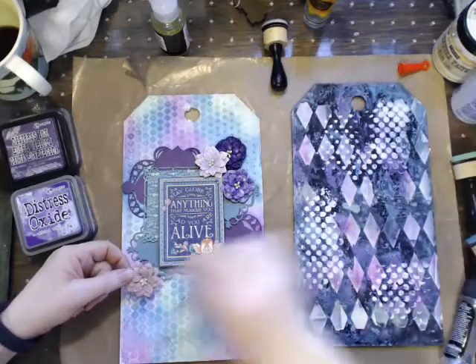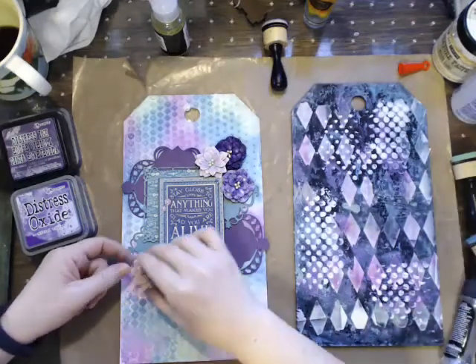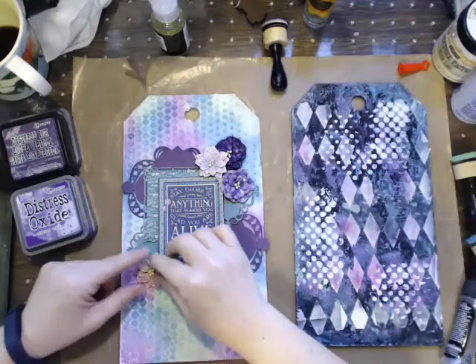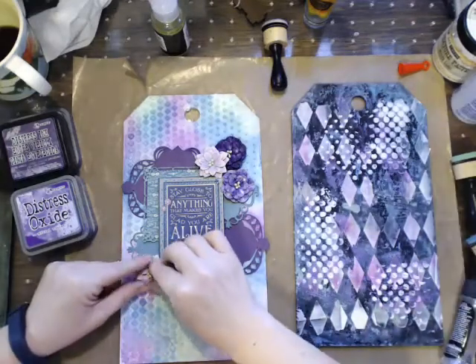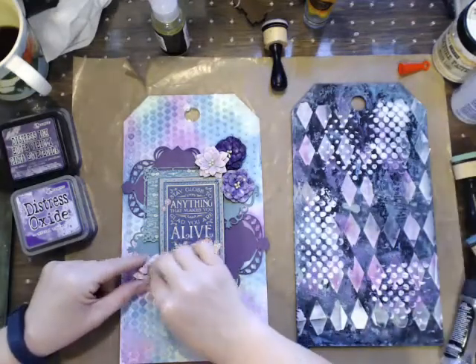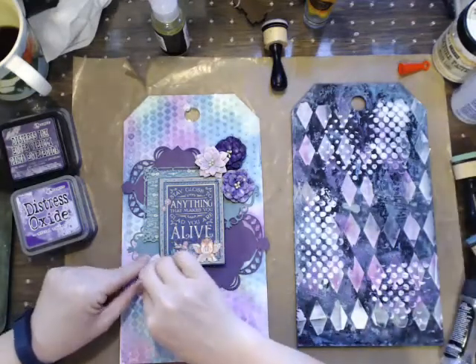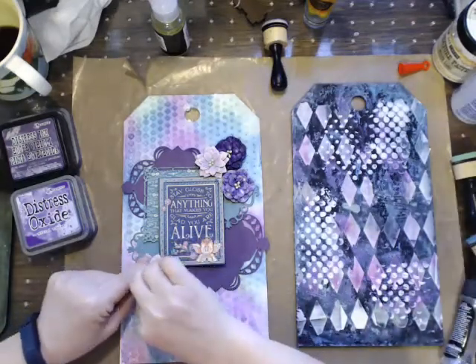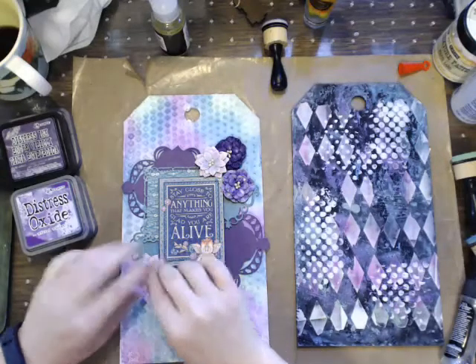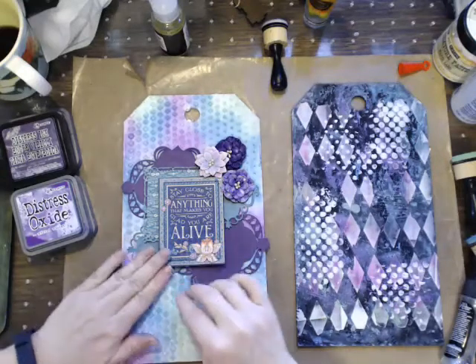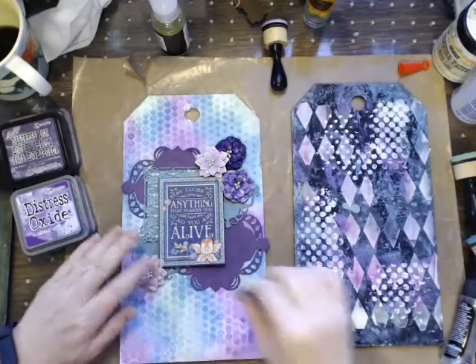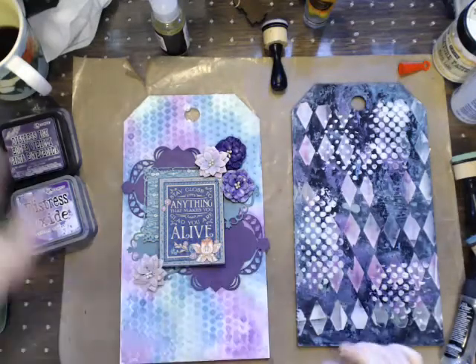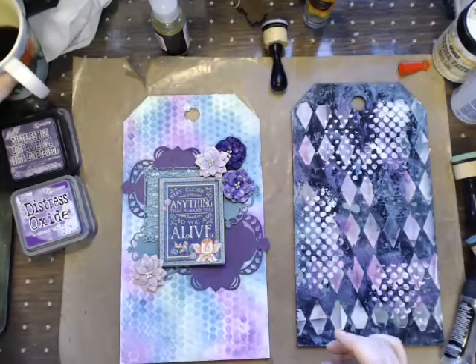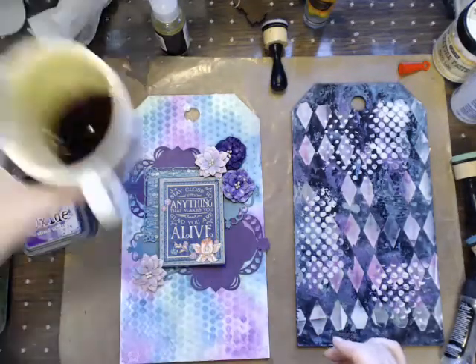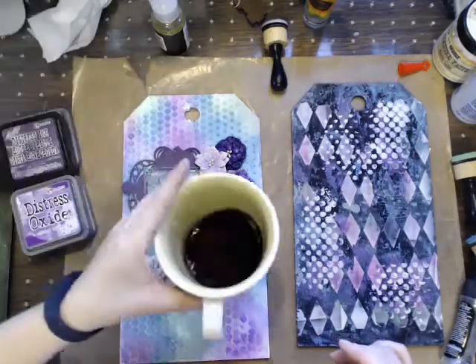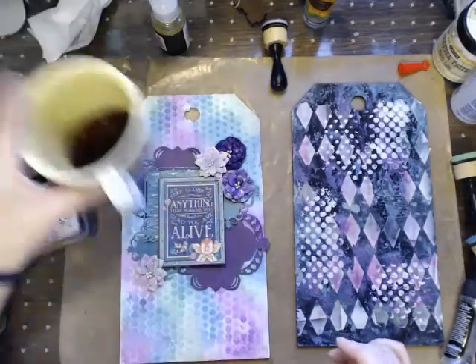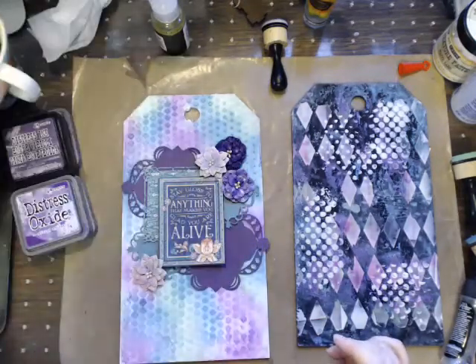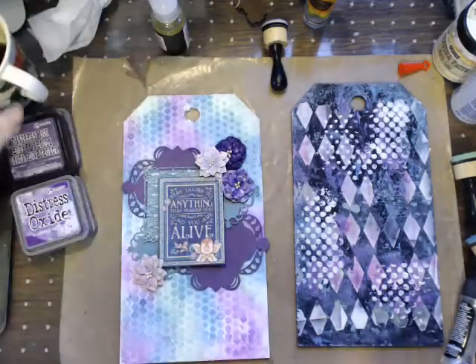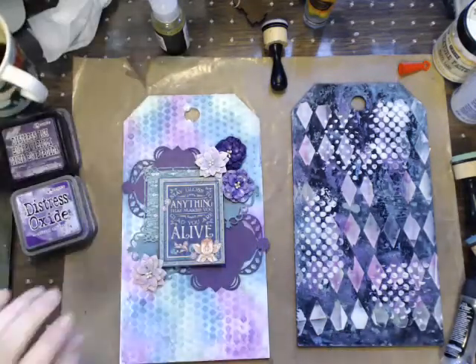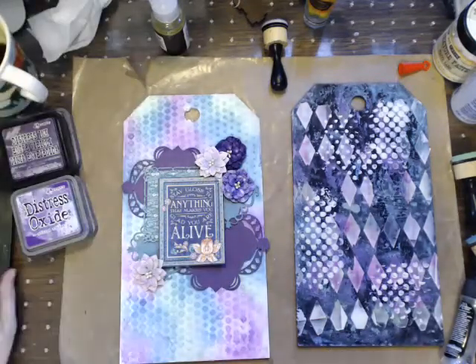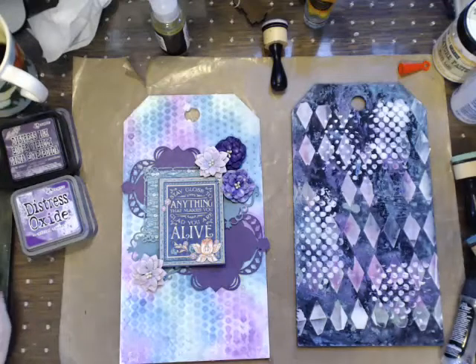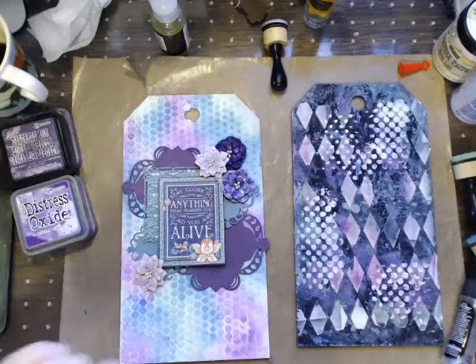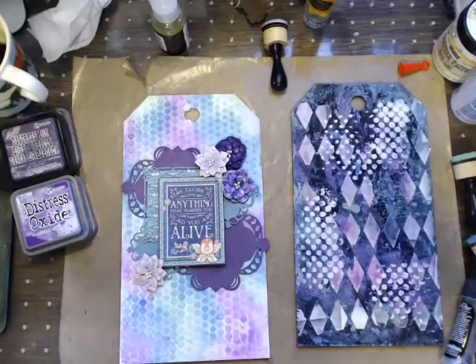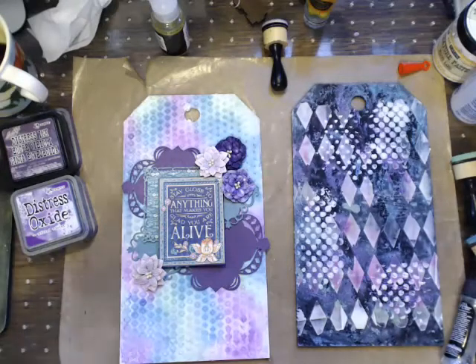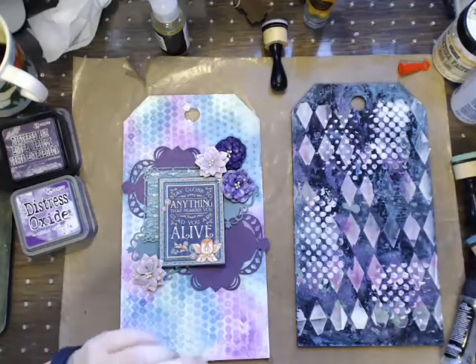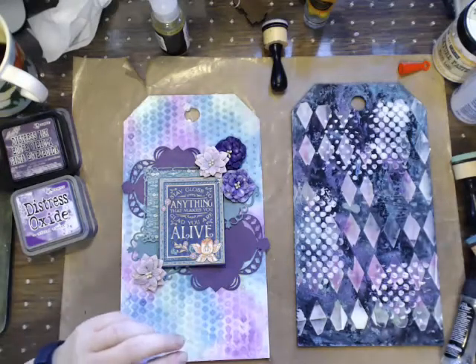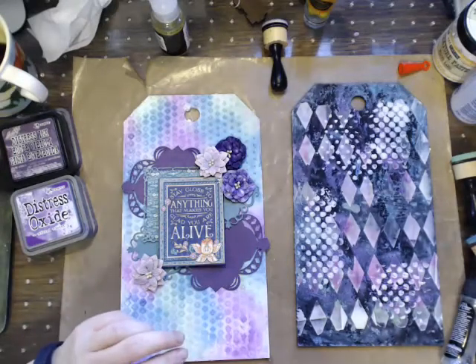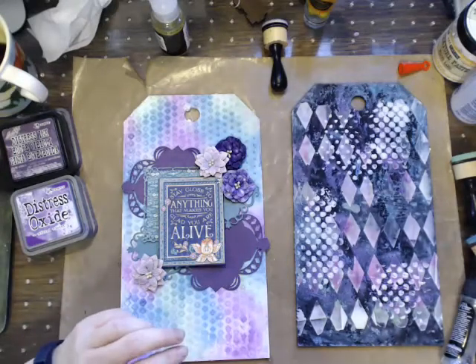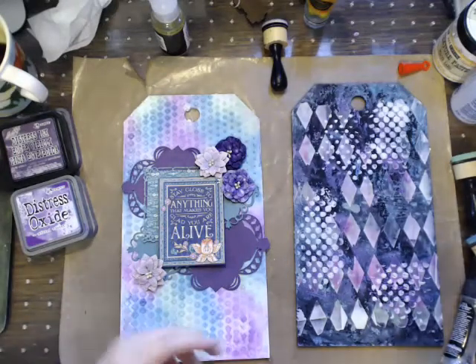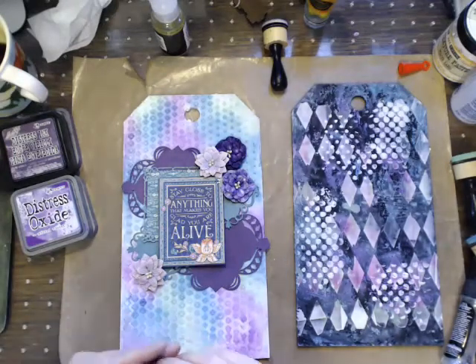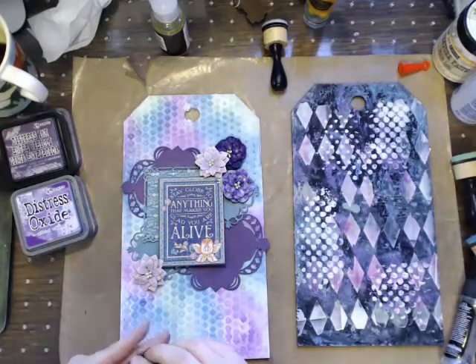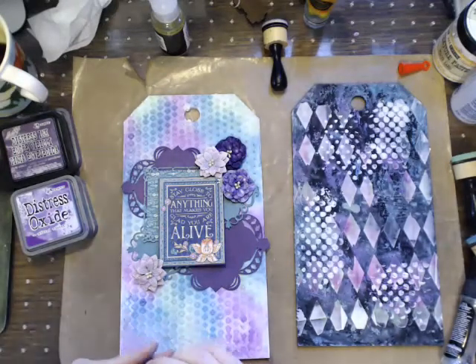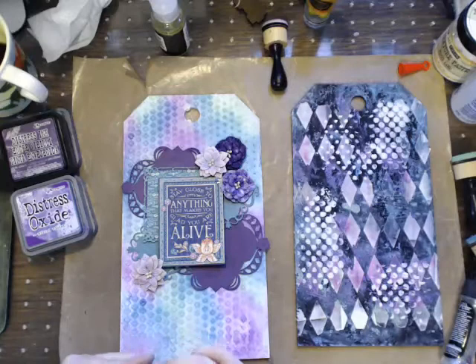These are just some Spellbinders dies. I actually have coffee today and I don't normally drink coffee. I don't even remember what they were.